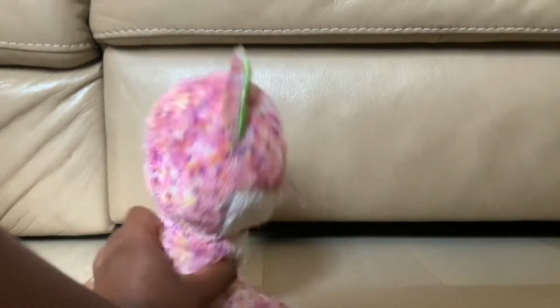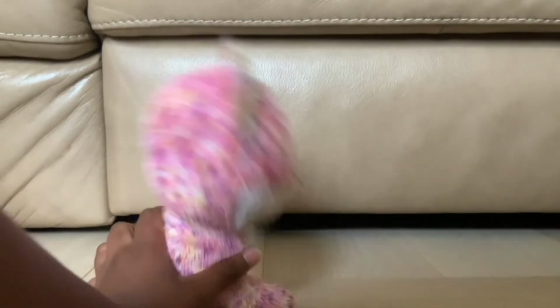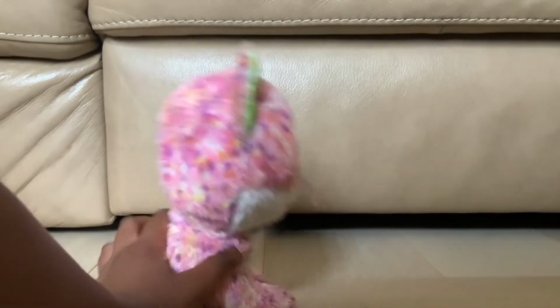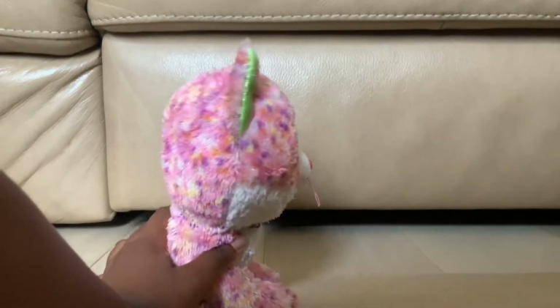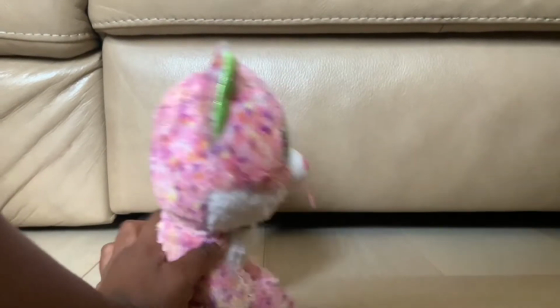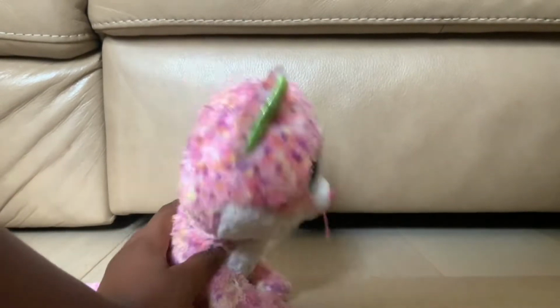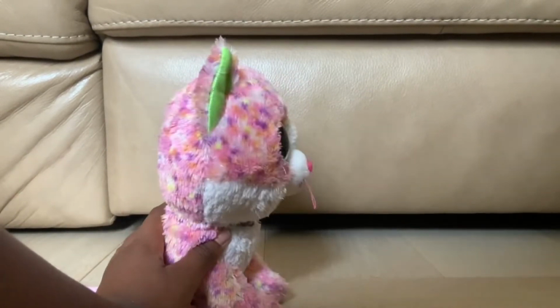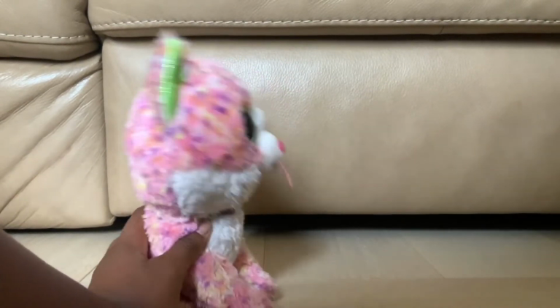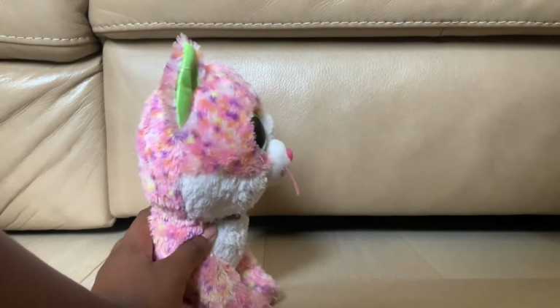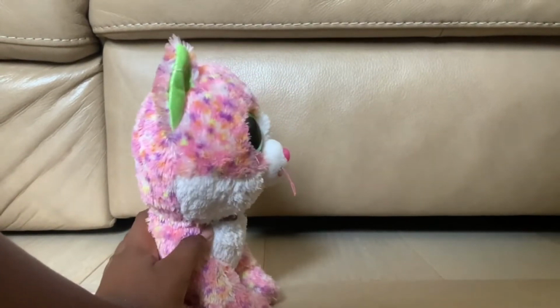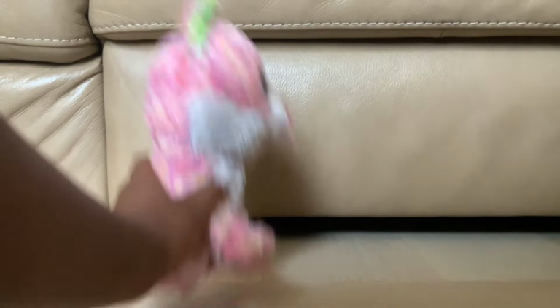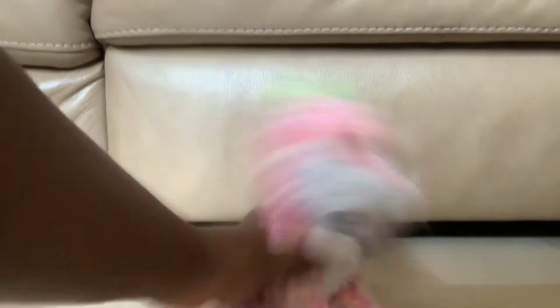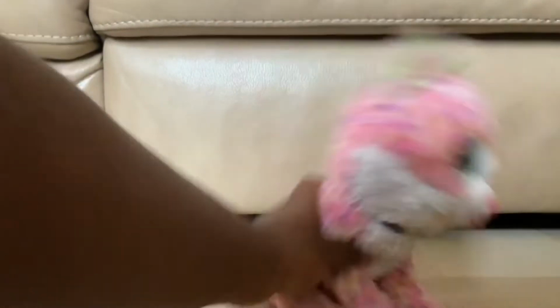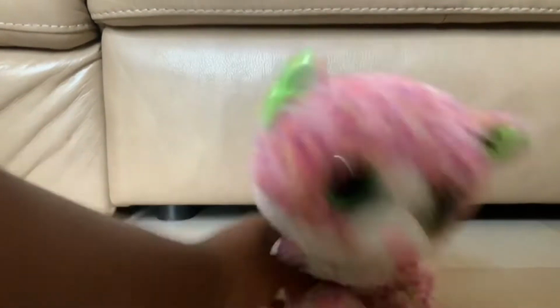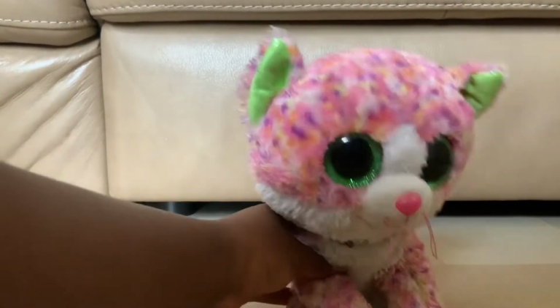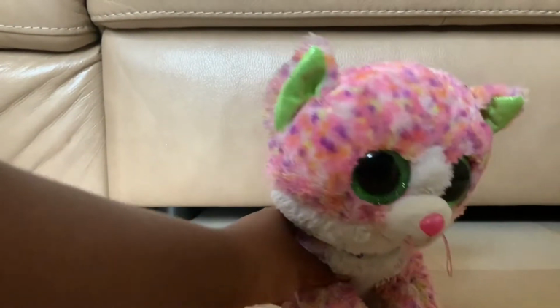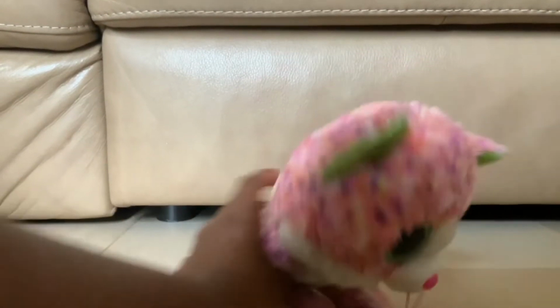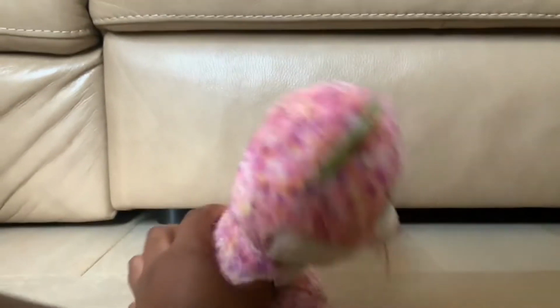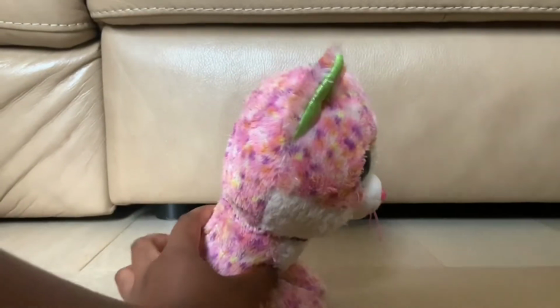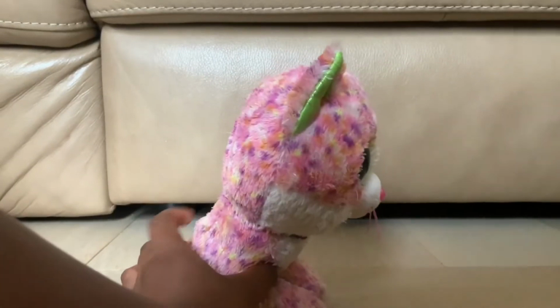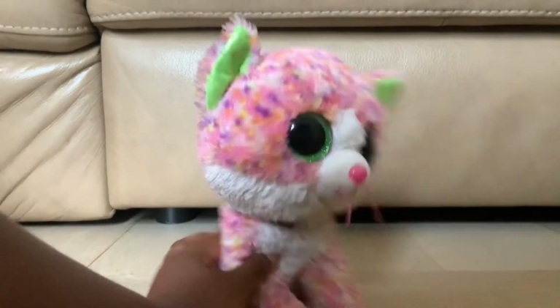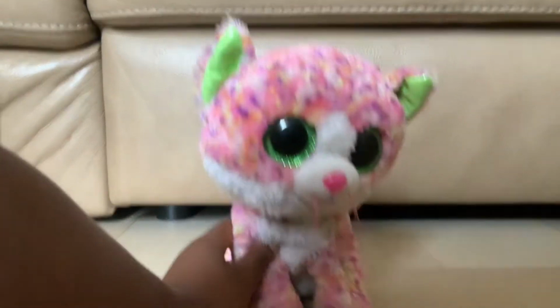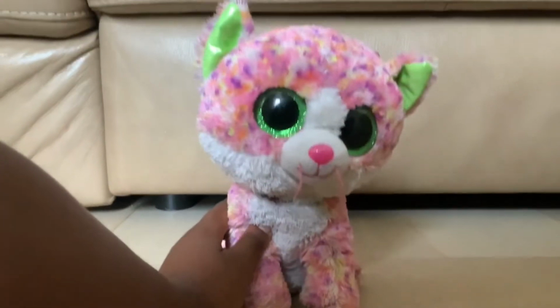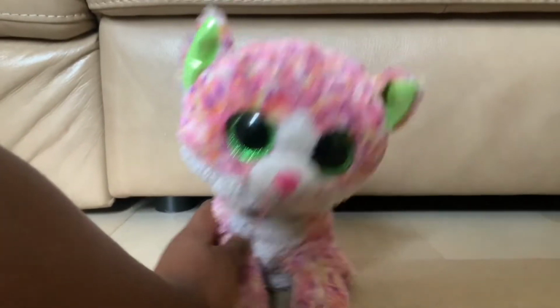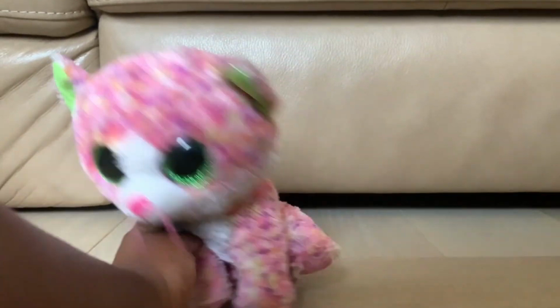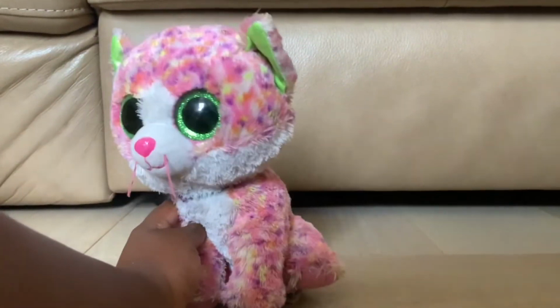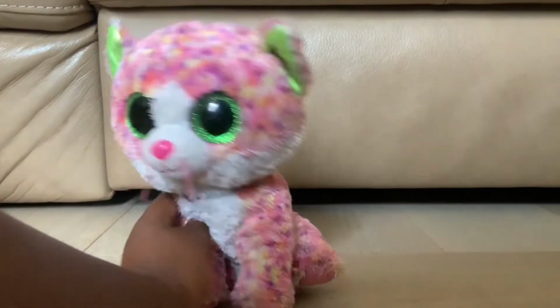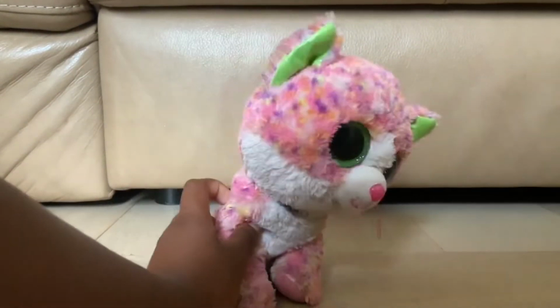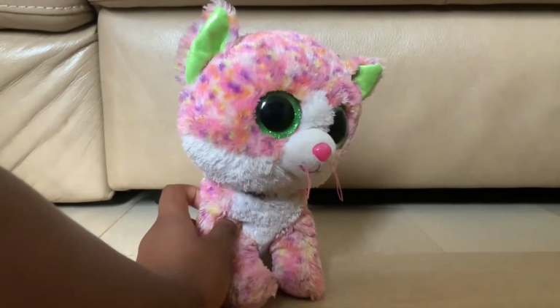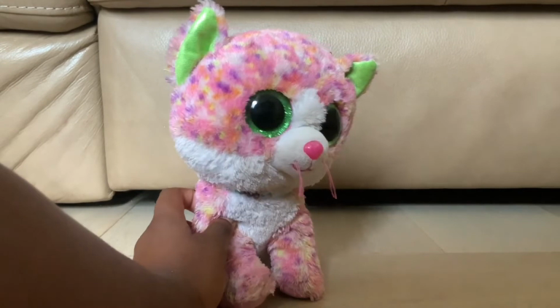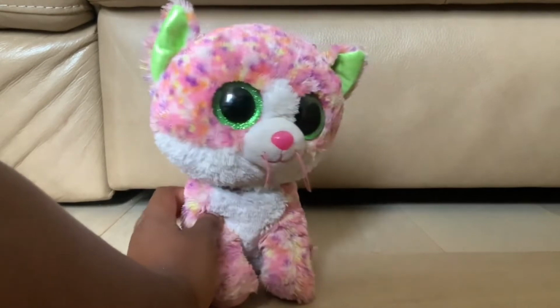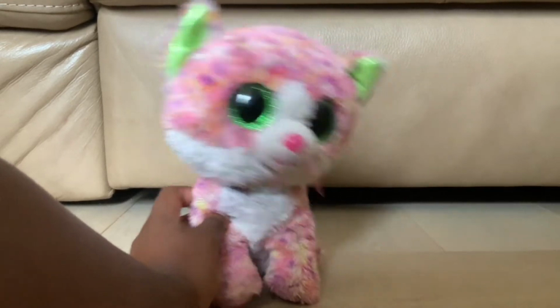And you know what past me from a few months ago thought? You were wrong!